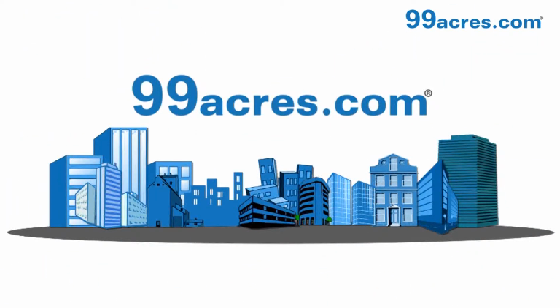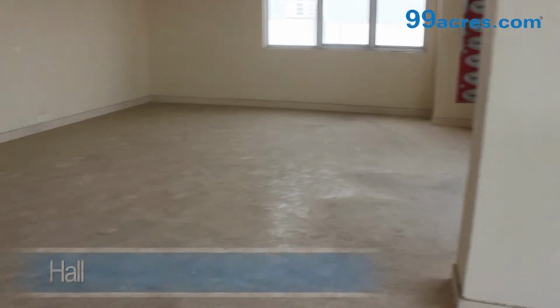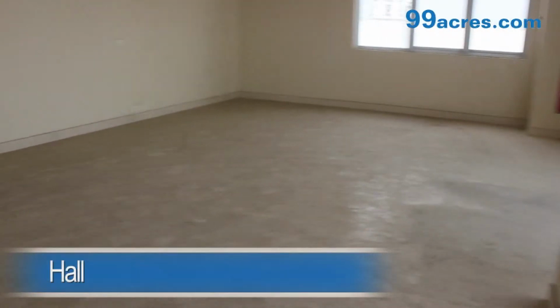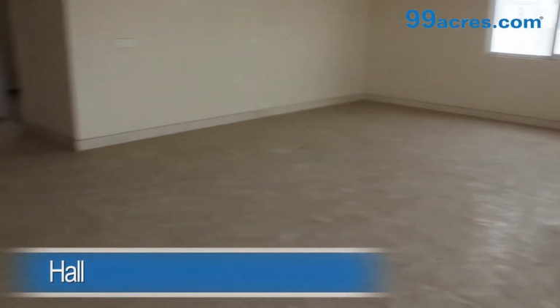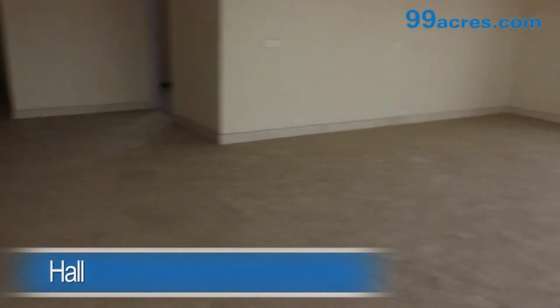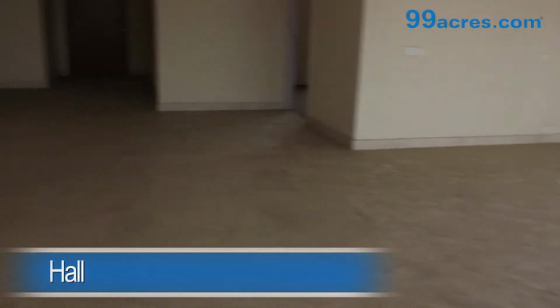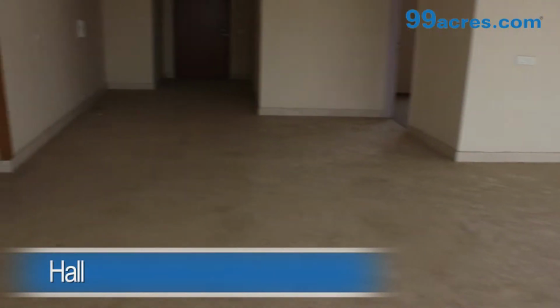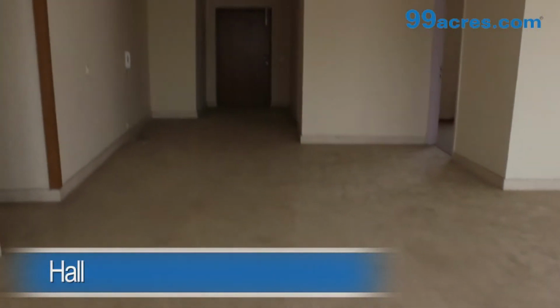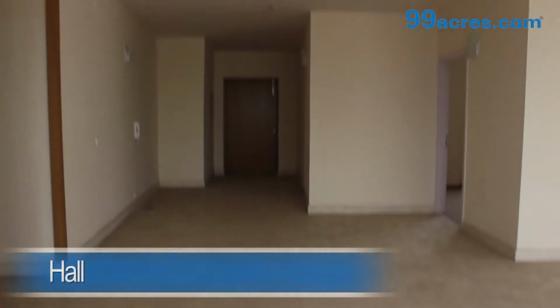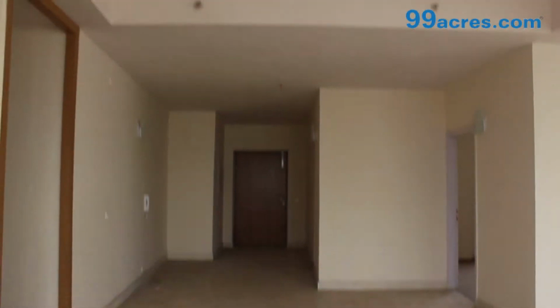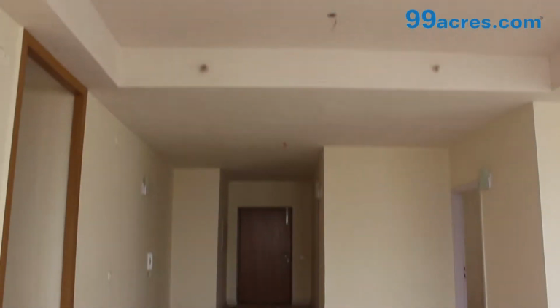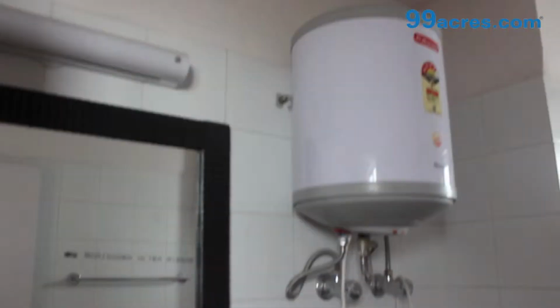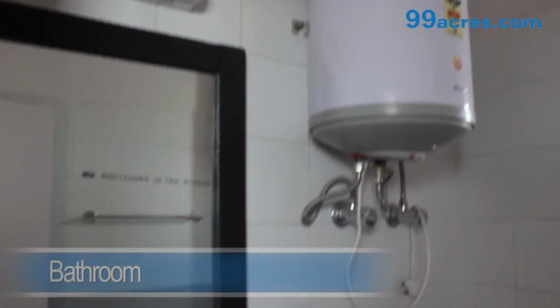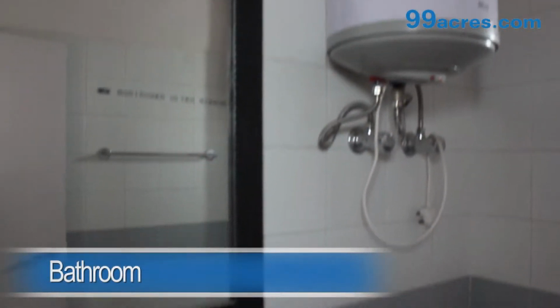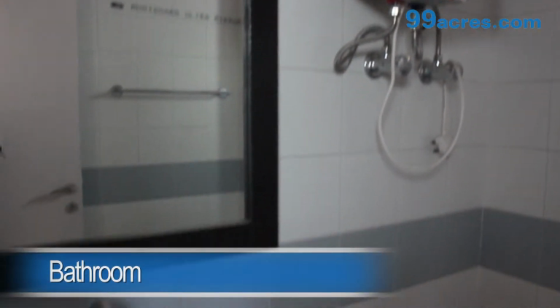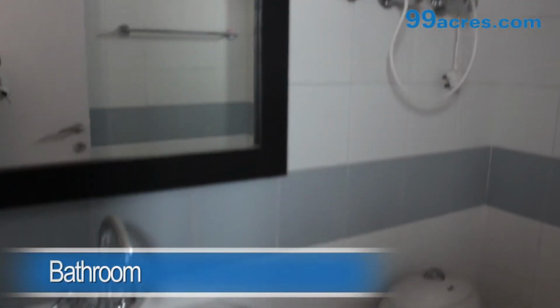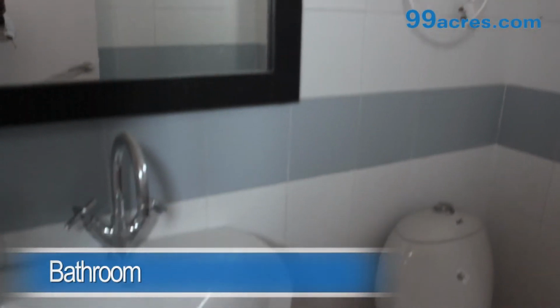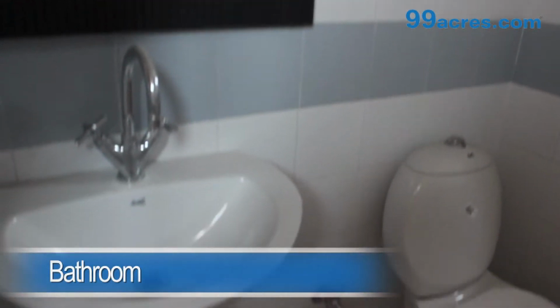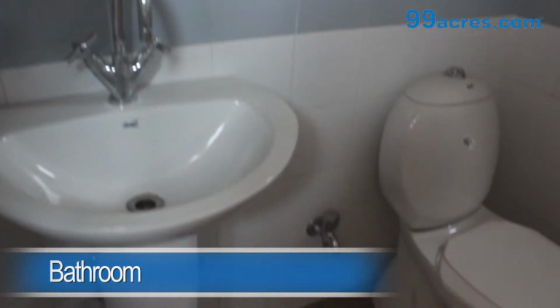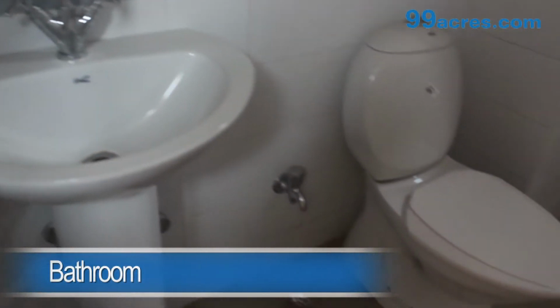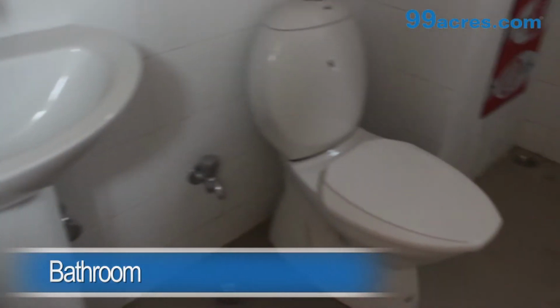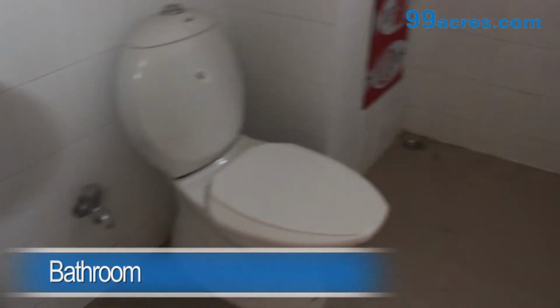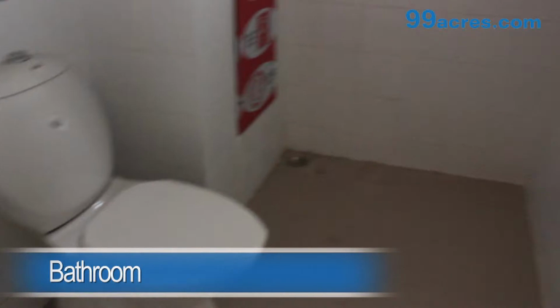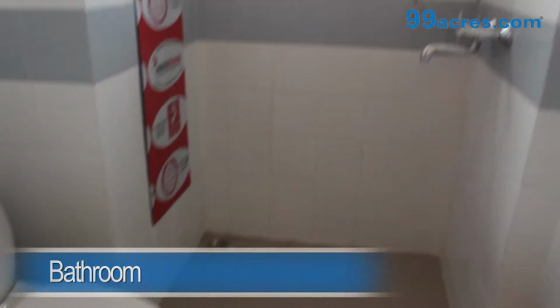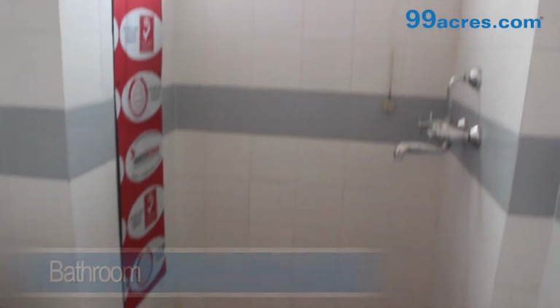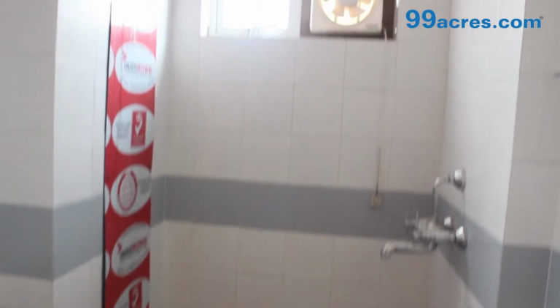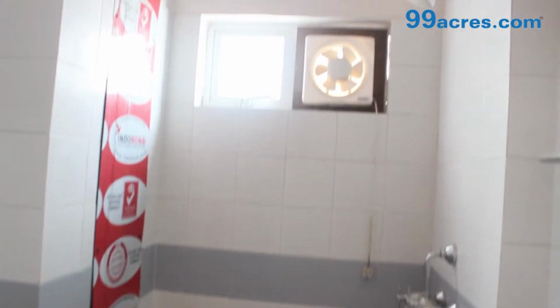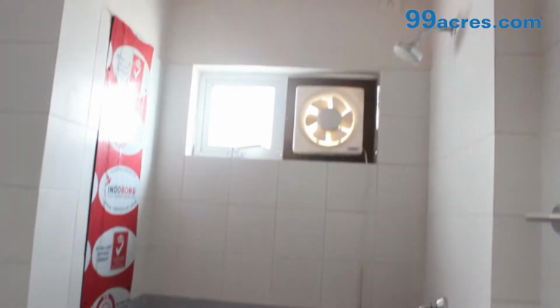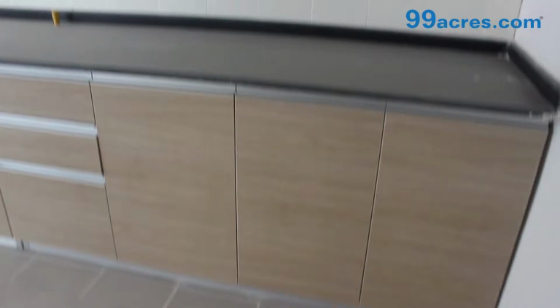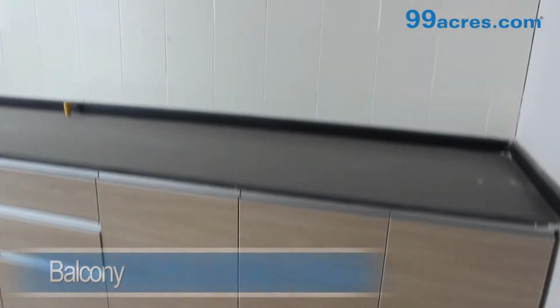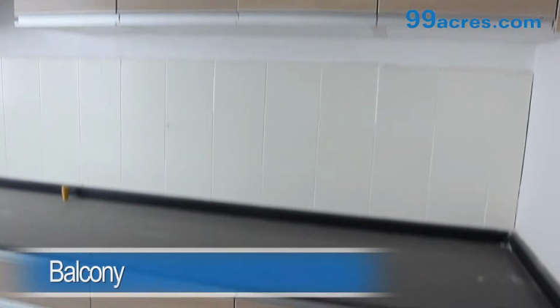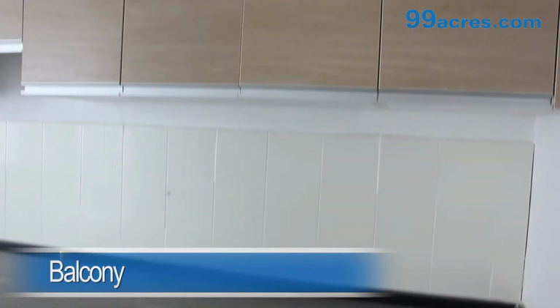This is a 4BHK apartment. The hall has marble flooring and an attached bathroom. The kitchen is modular.